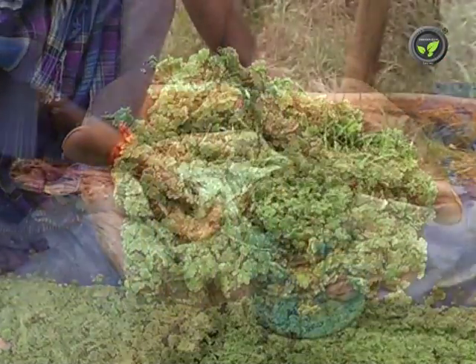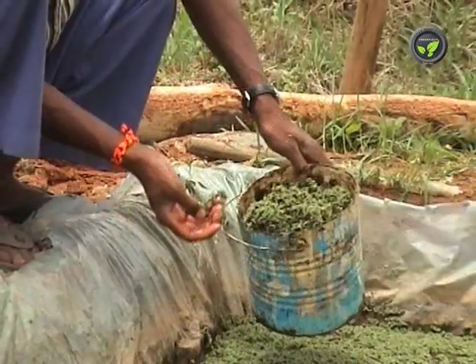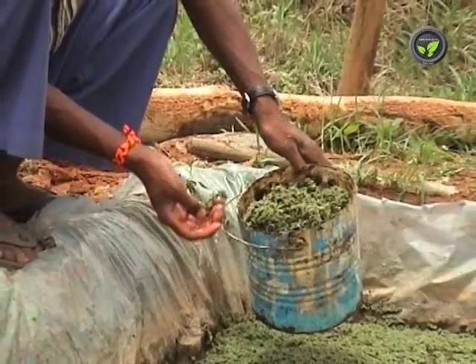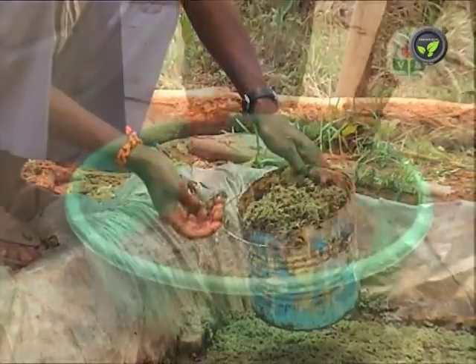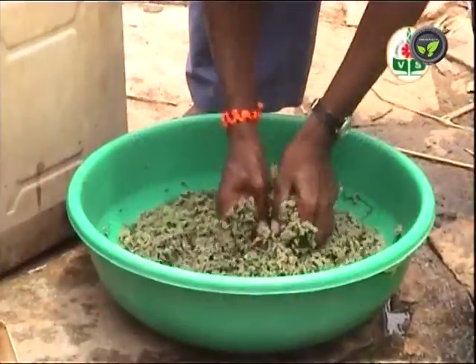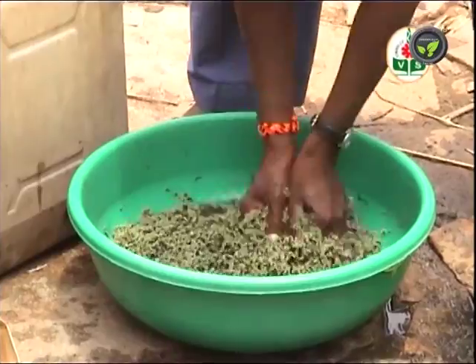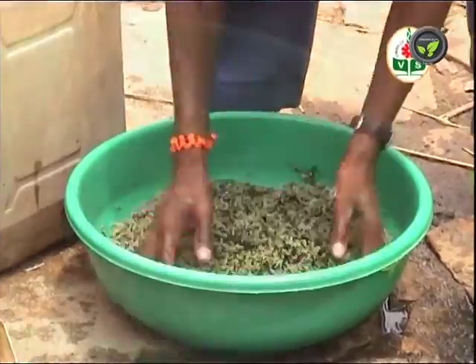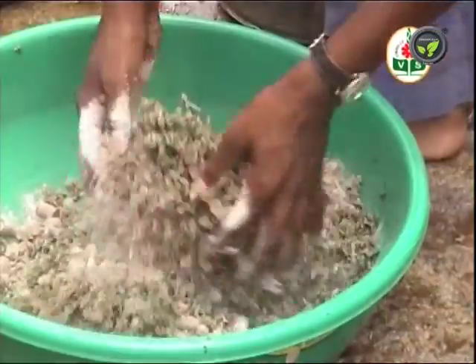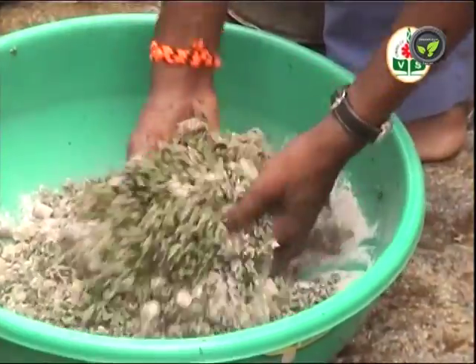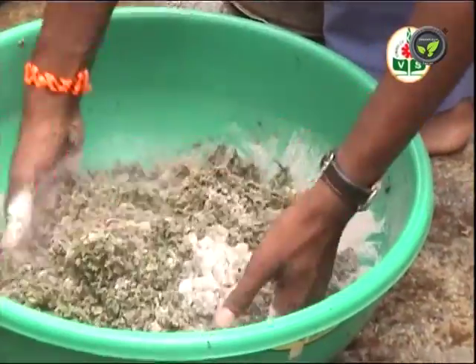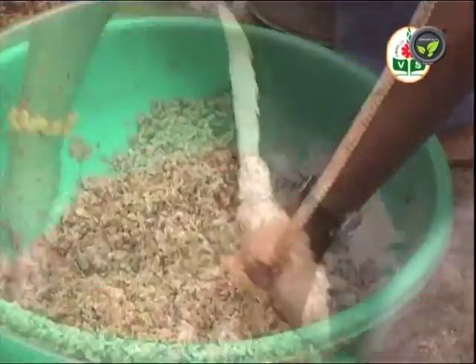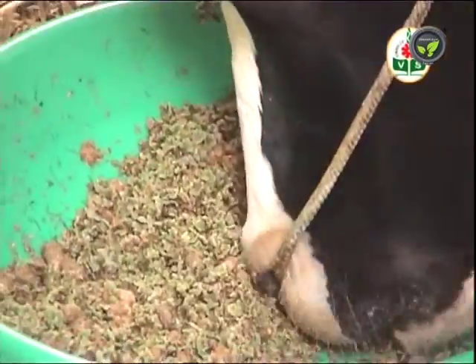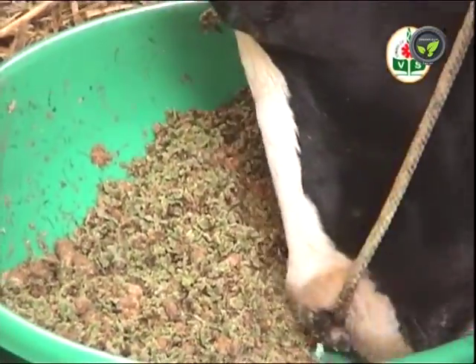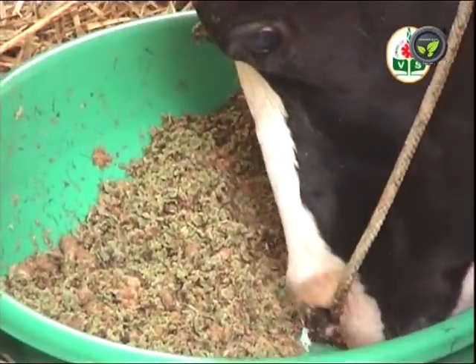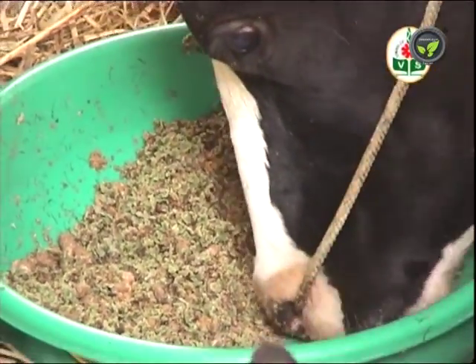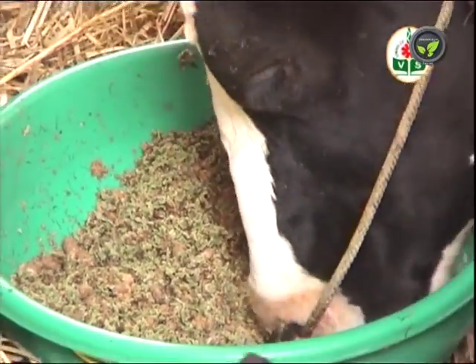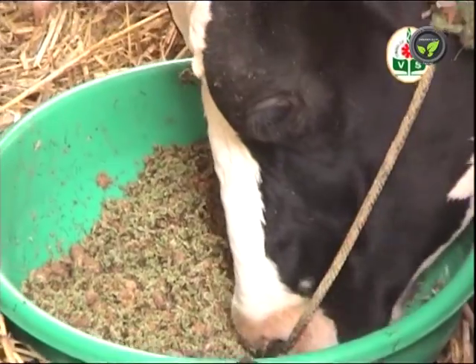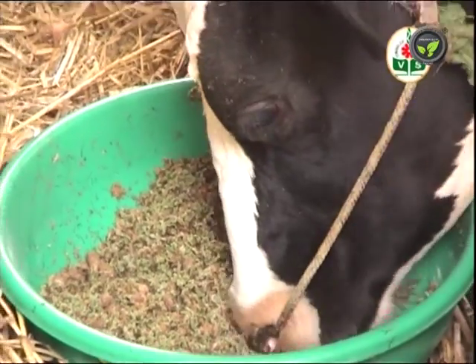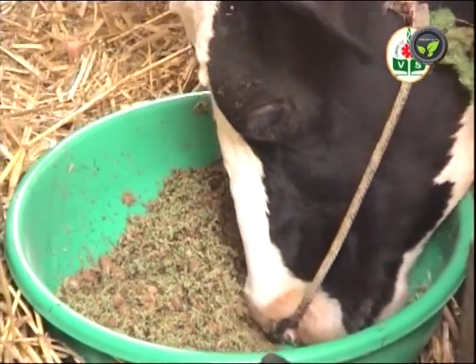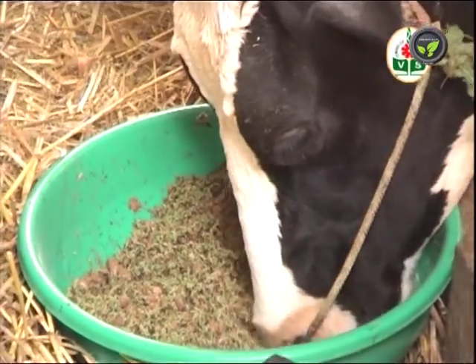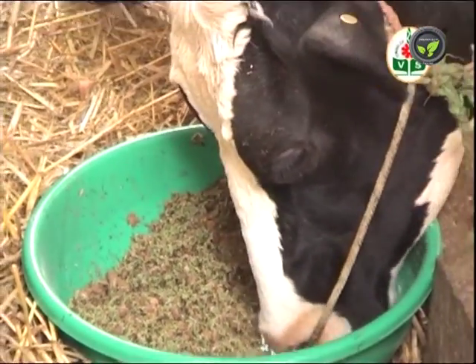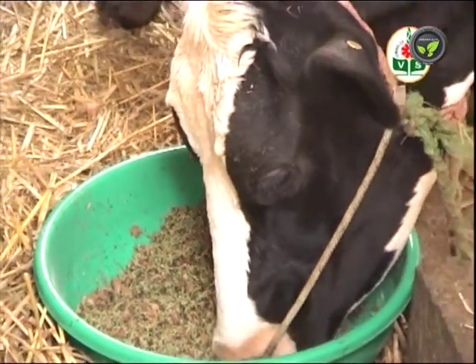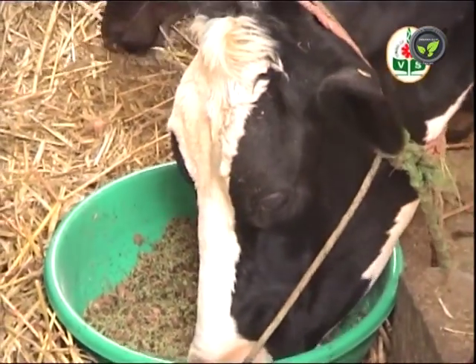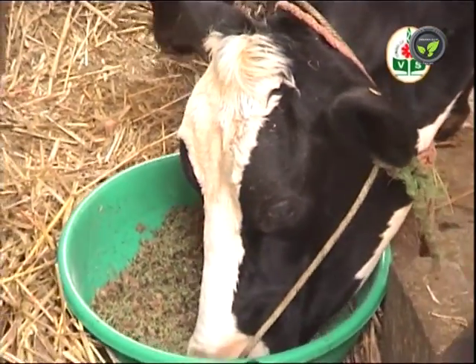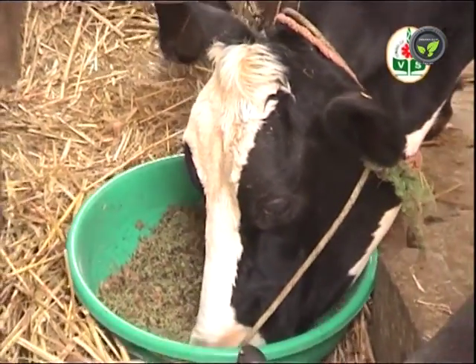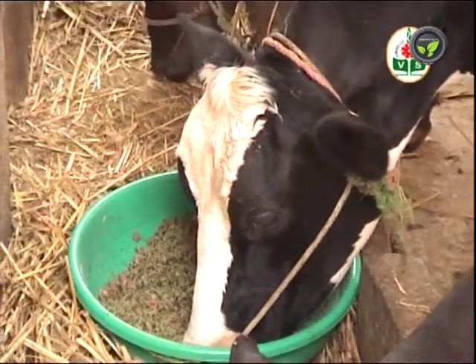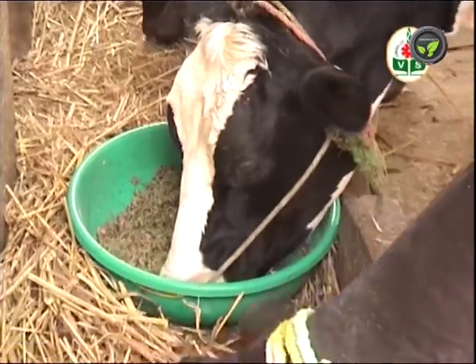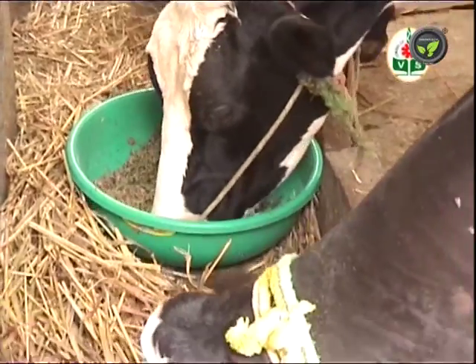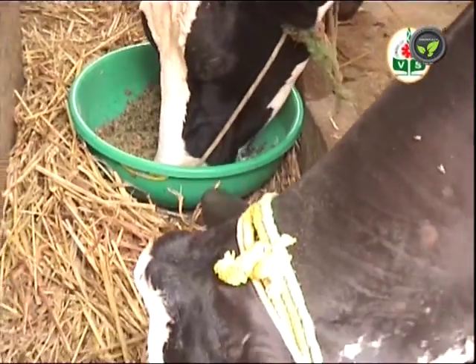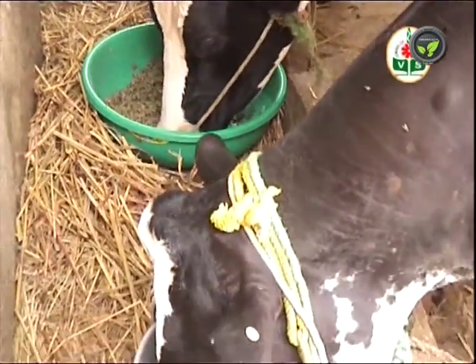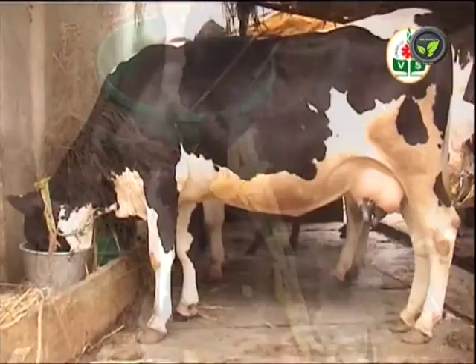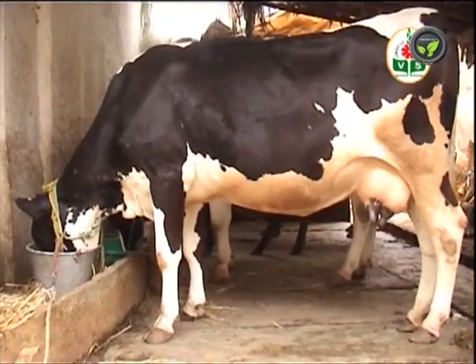Collect Azola from the pond, wash it with clean water, and mix it with cattle feed before feeding to the animals. Azola may be fed to an animal 2 to 3 kilograms a day. It improves milk yield and reduces dependence on commercial cattle feed.